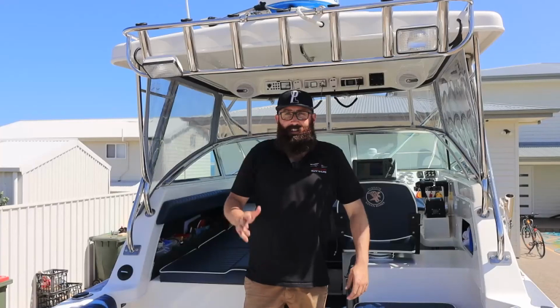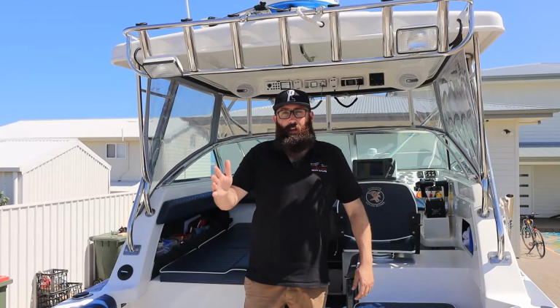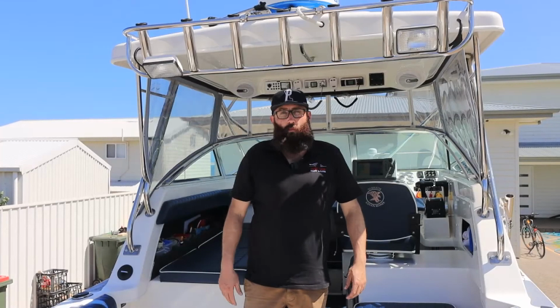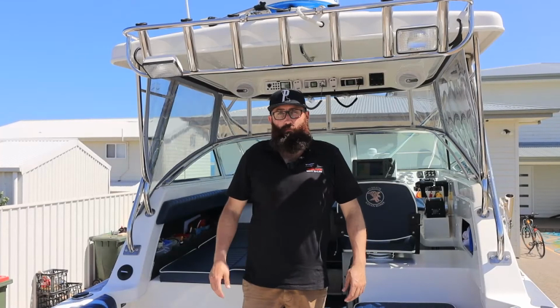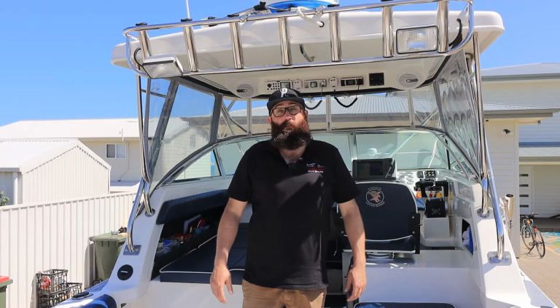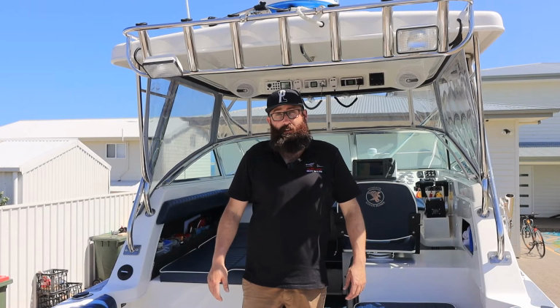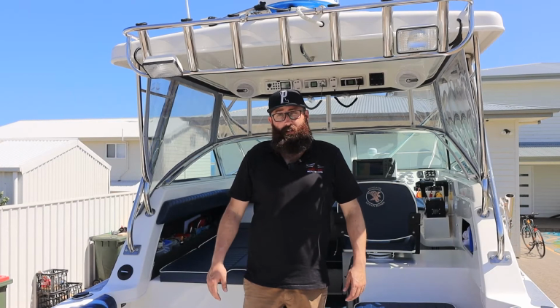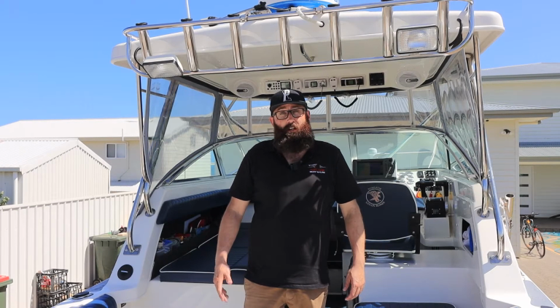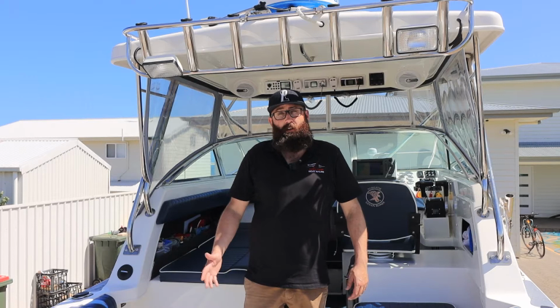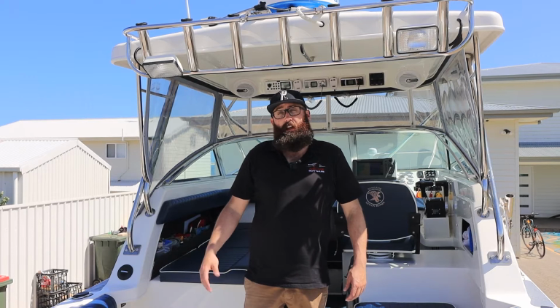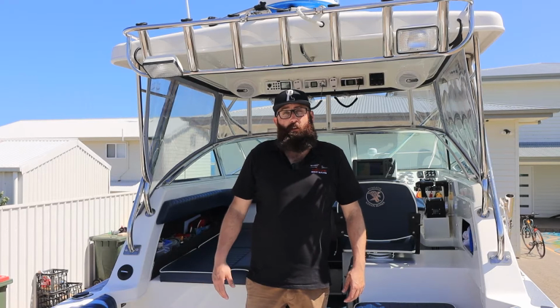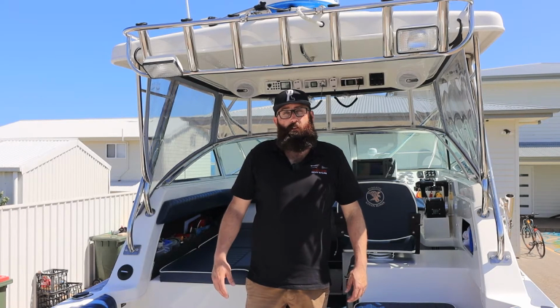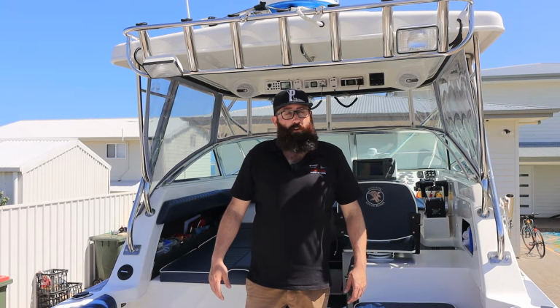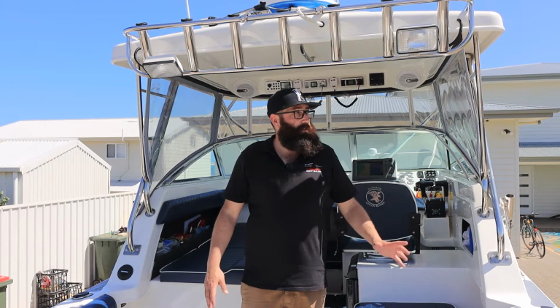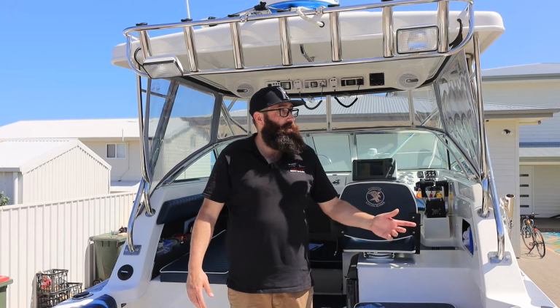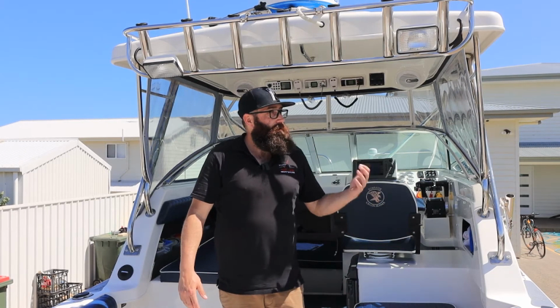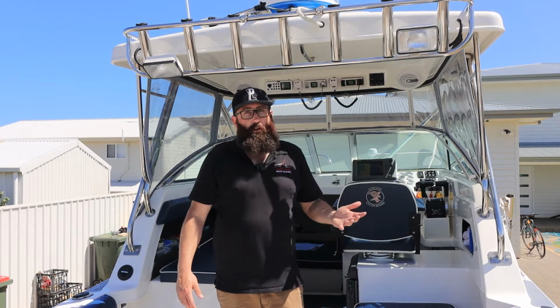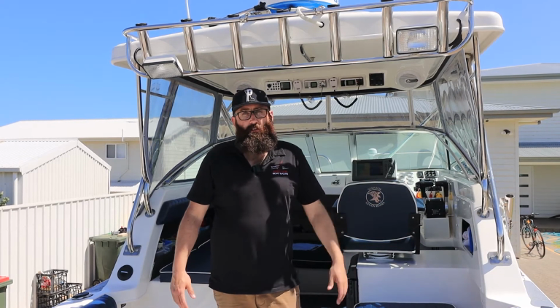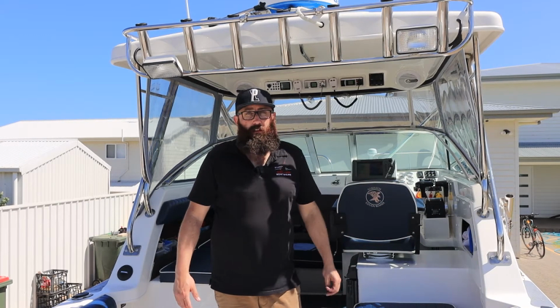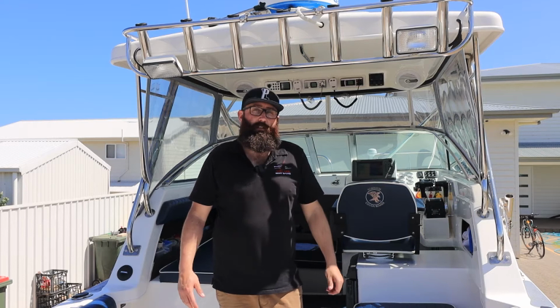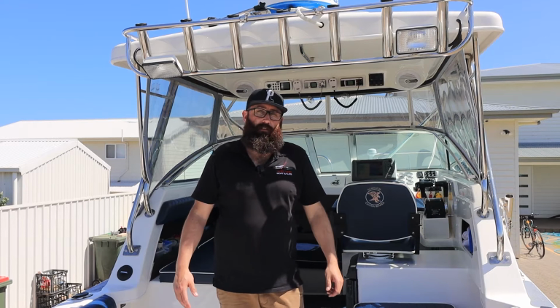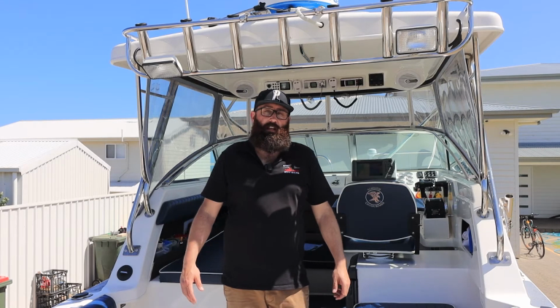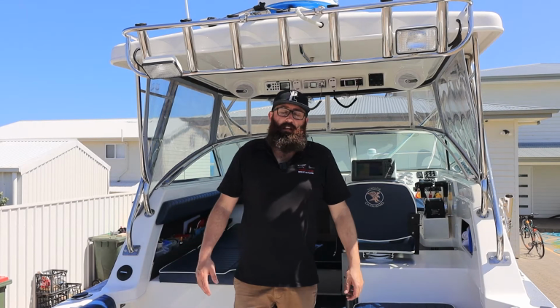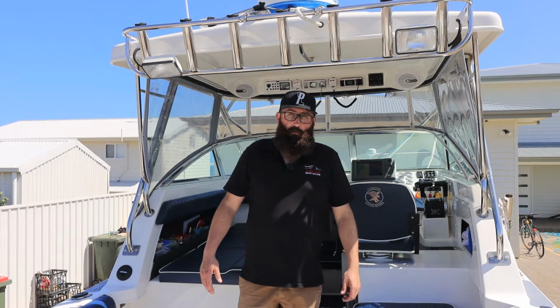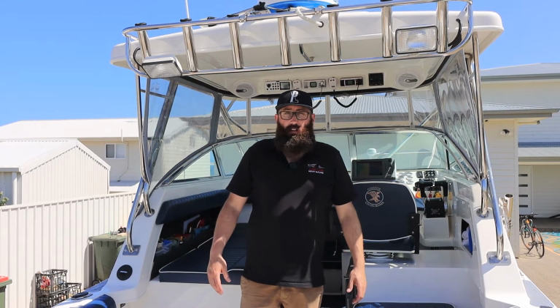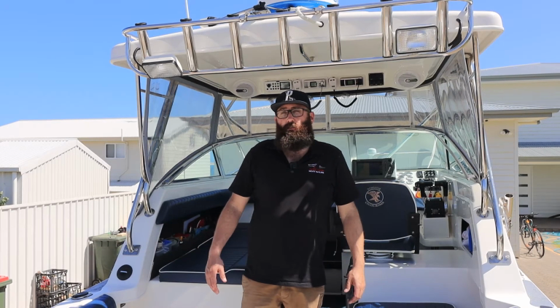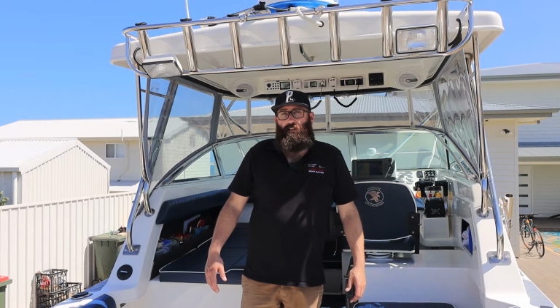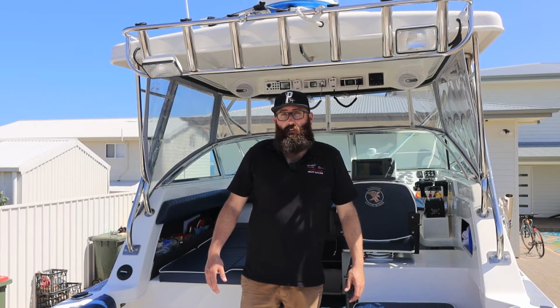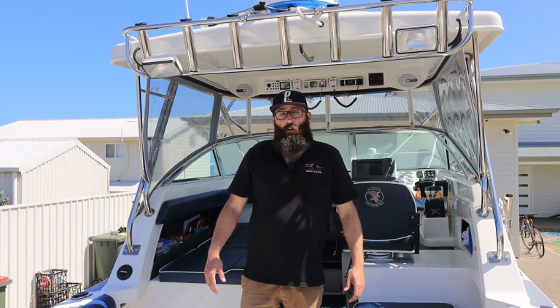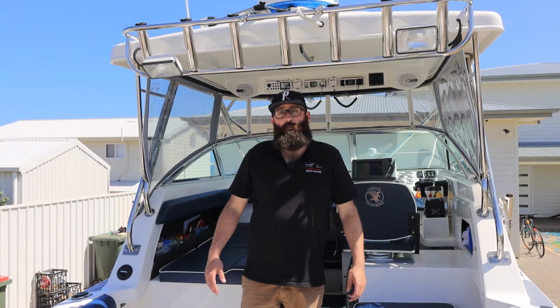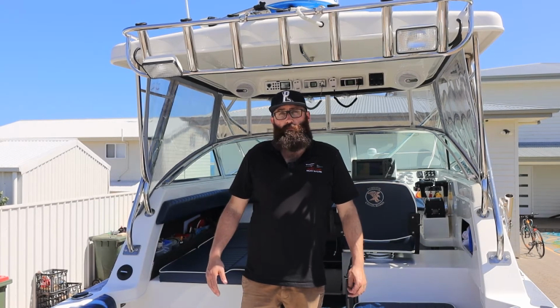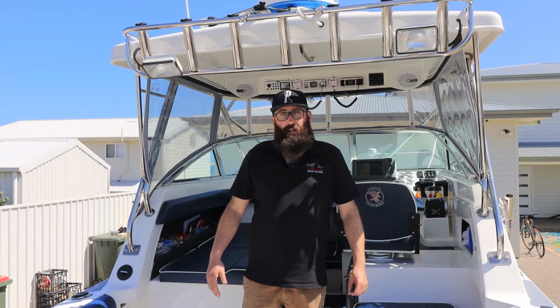Hello again and welcome back to Adelaide Boat Sales. I'm Kieran and today we're here at the beautiful little coastal township called Balgowan in South Australia. We're out here today to look at a one owner Markham Dominator.